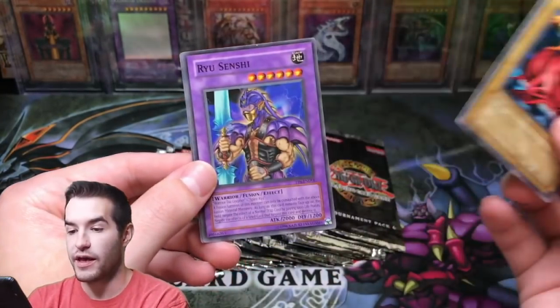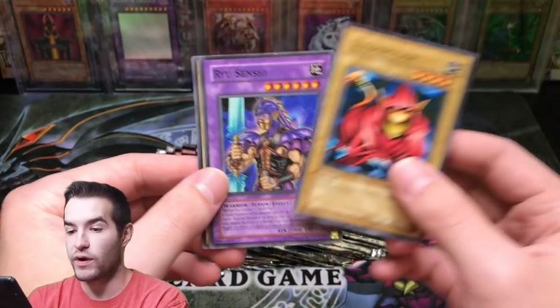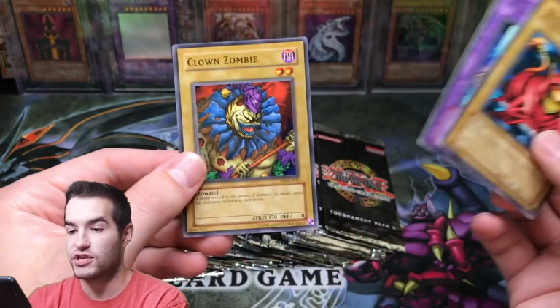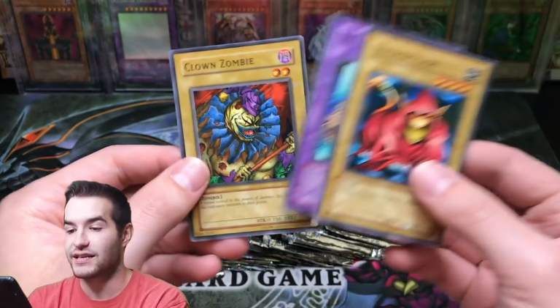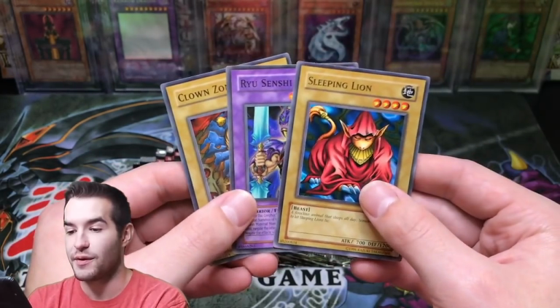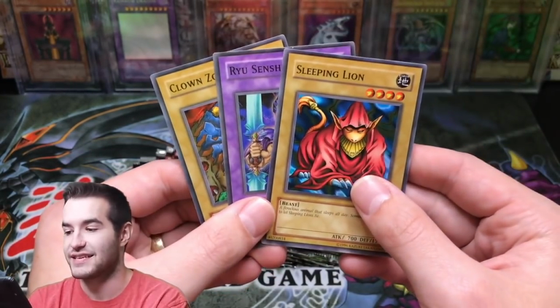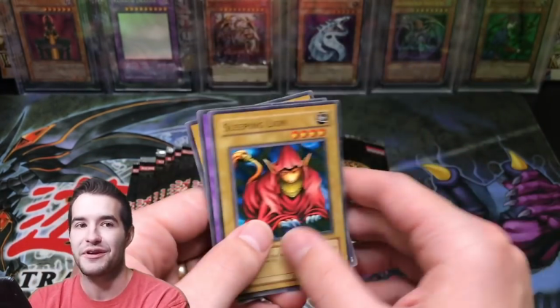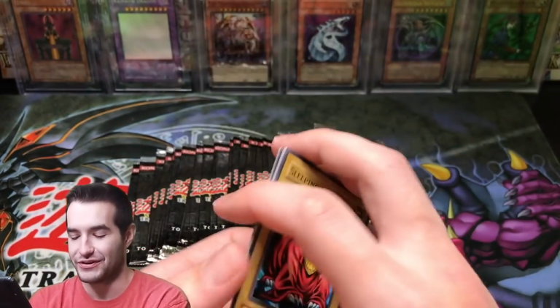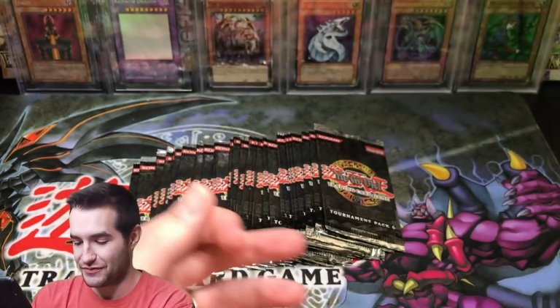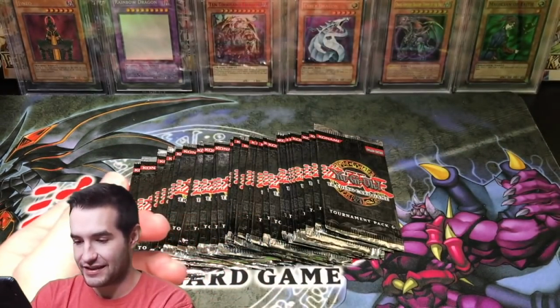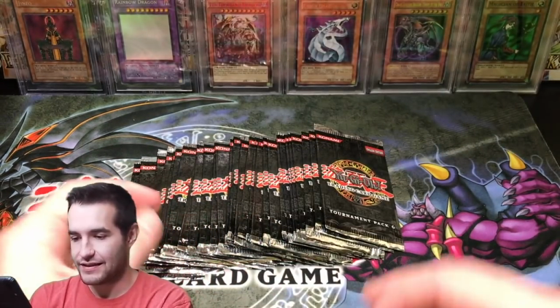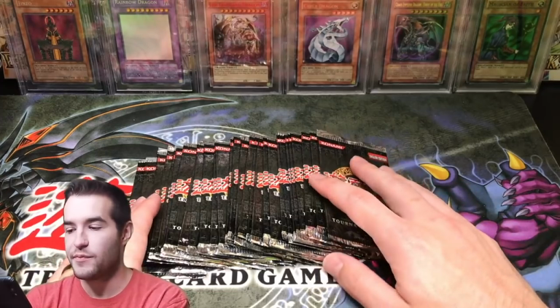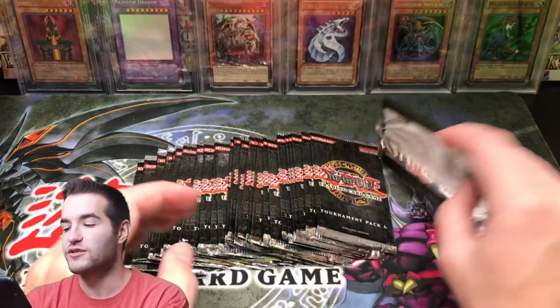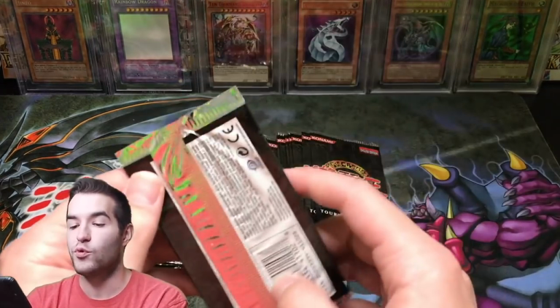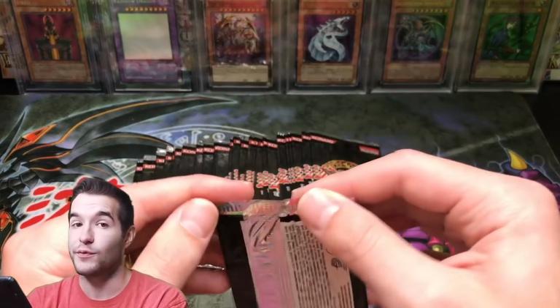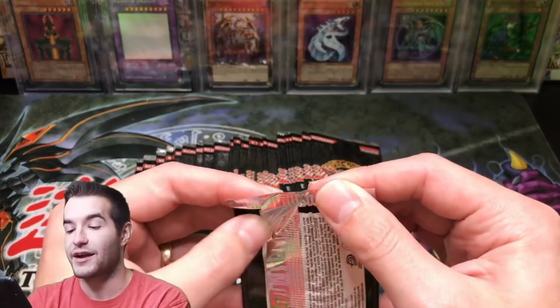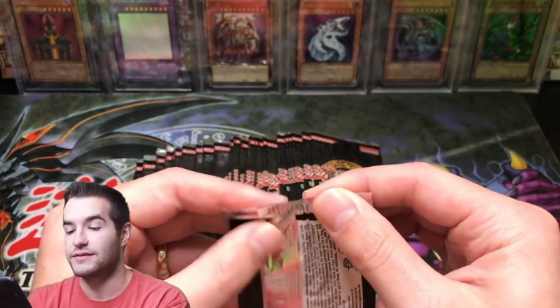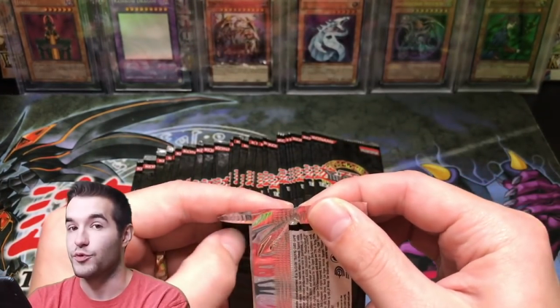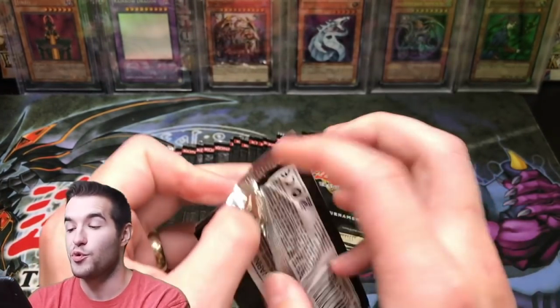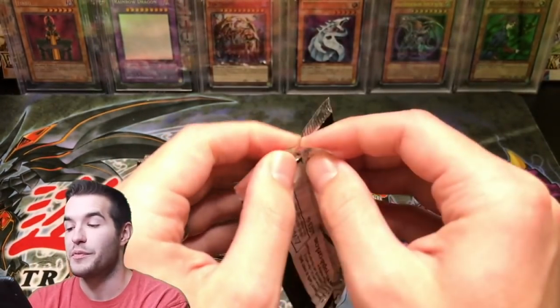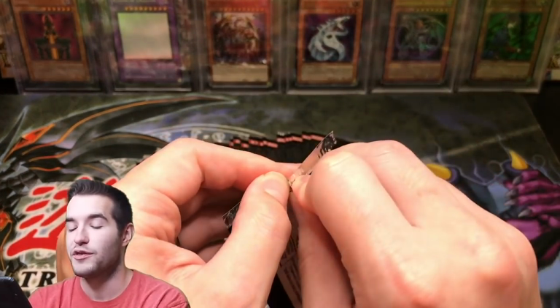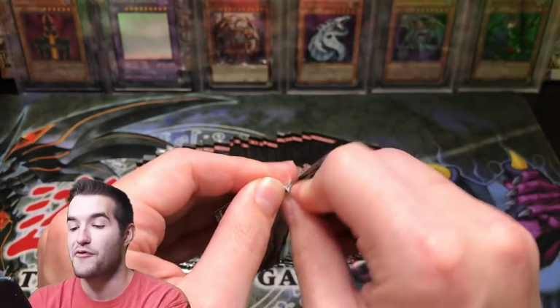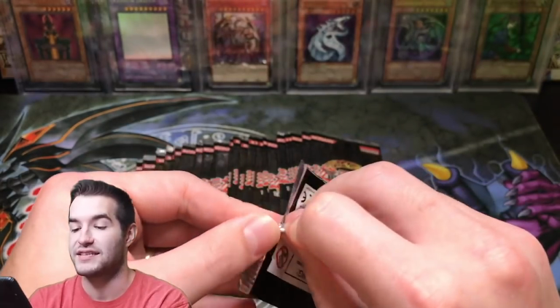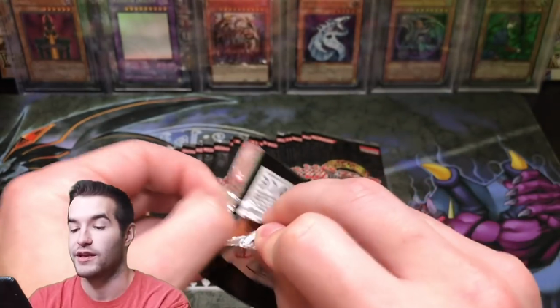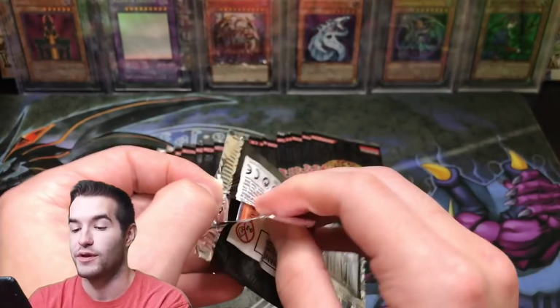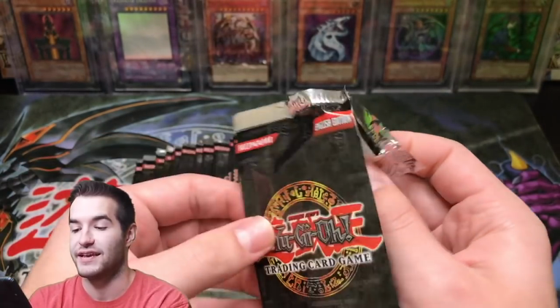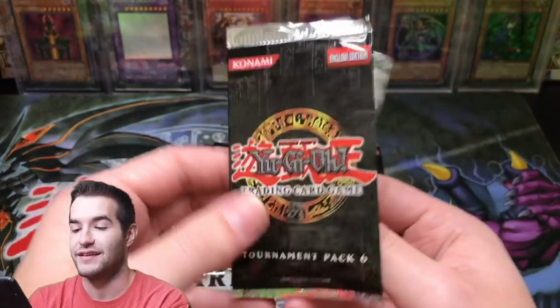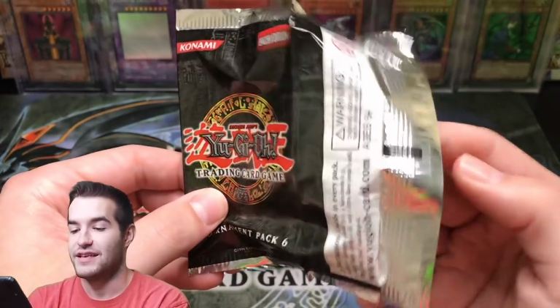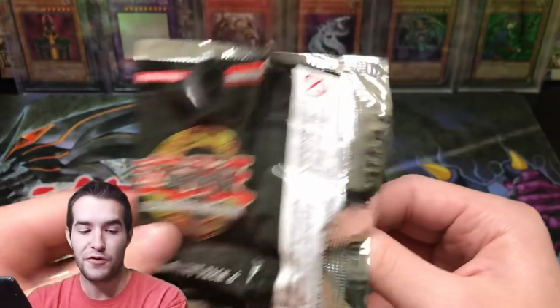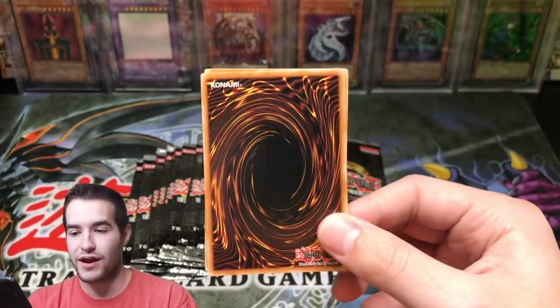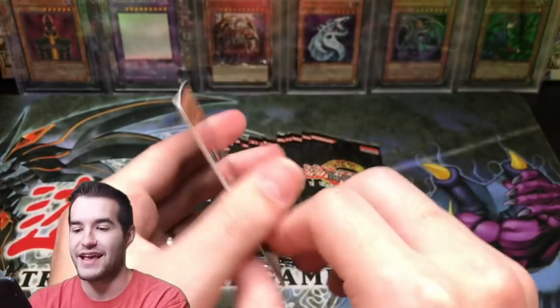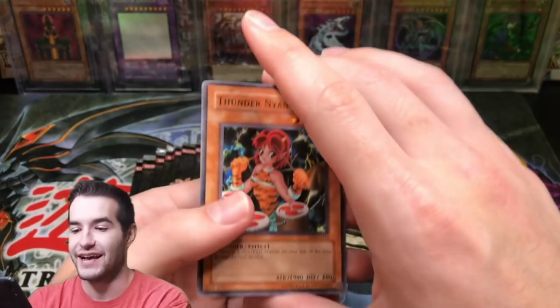Sleeping Lion, Ryusenshi, and Clown Zombie — that's the same pack we got earlier, so that's pretty funny. Let me know if you guys want to see more tournament pack, because we might have more, and we might have one of the rarer sets coming, if you know what I'm saying.